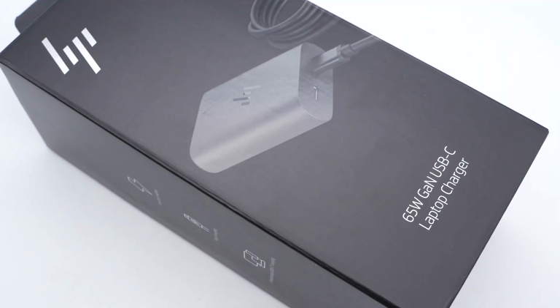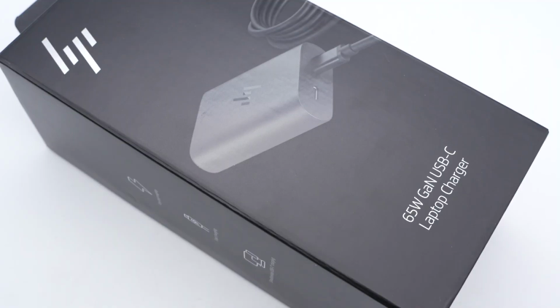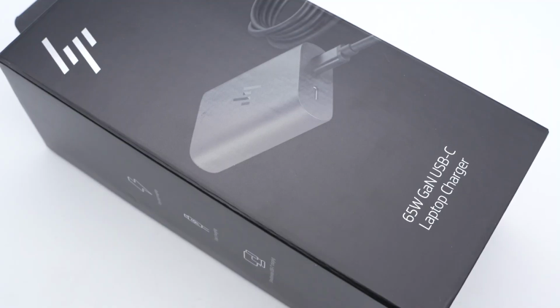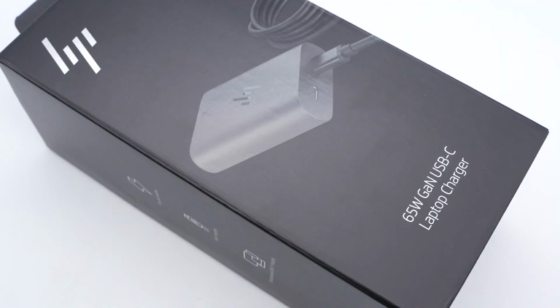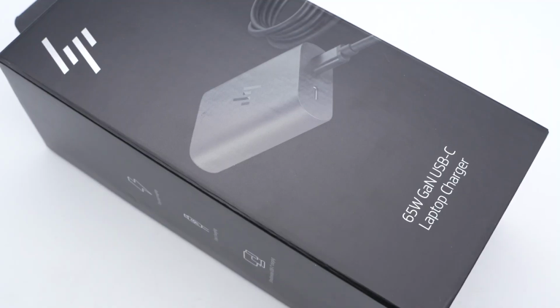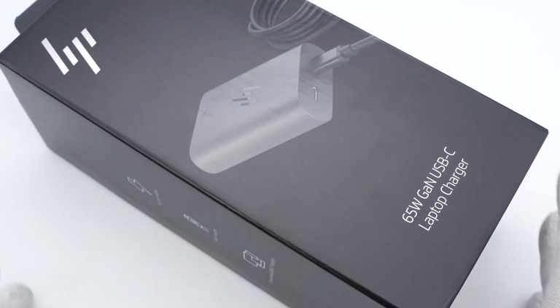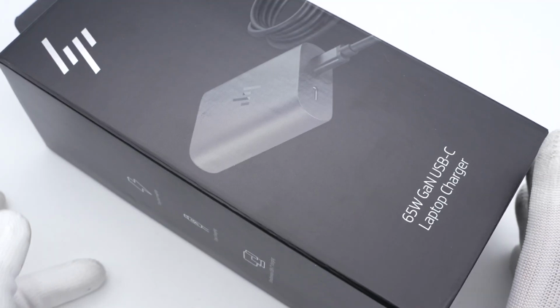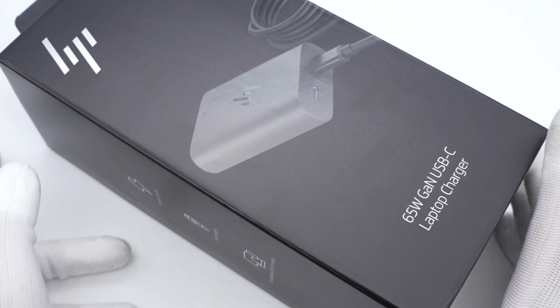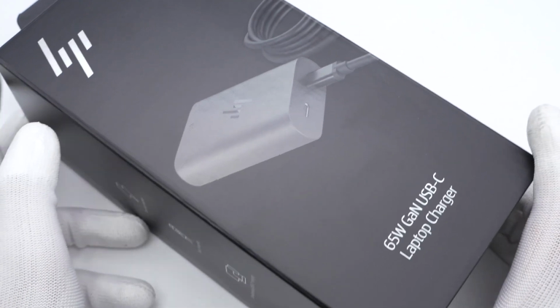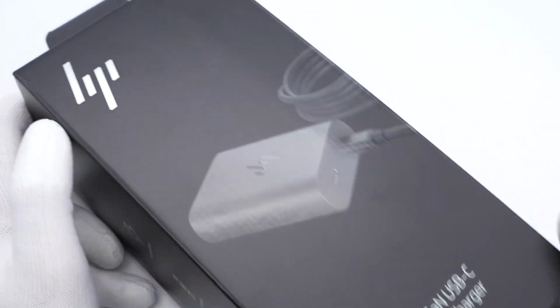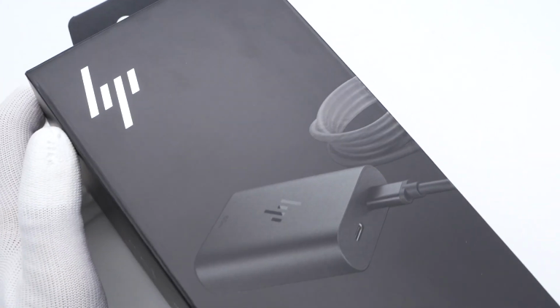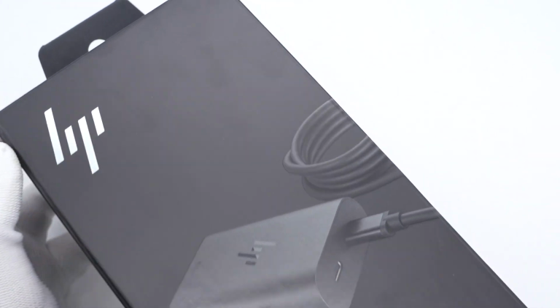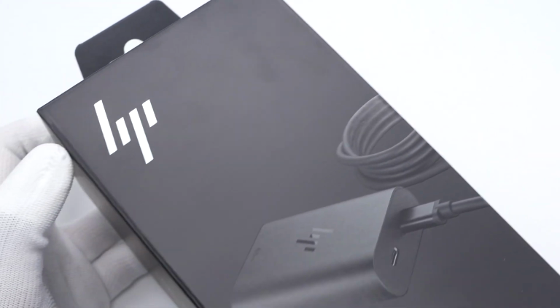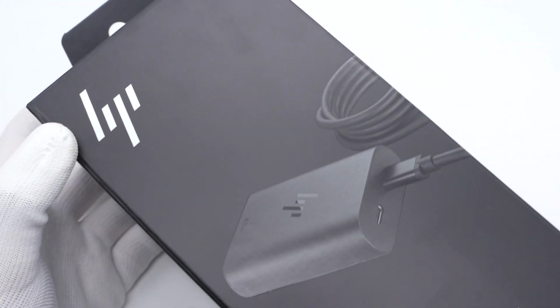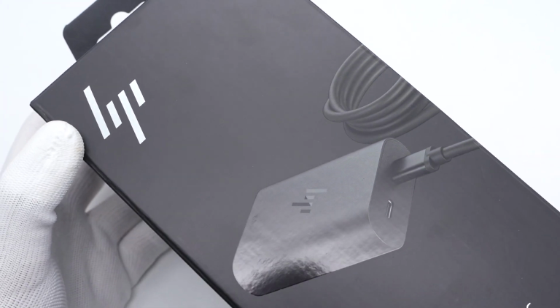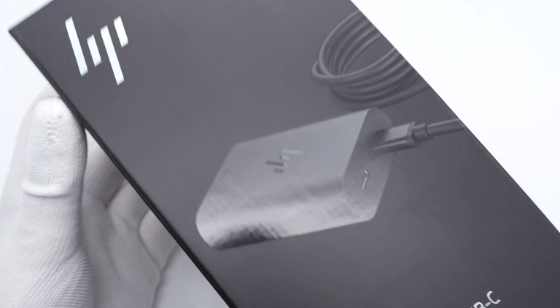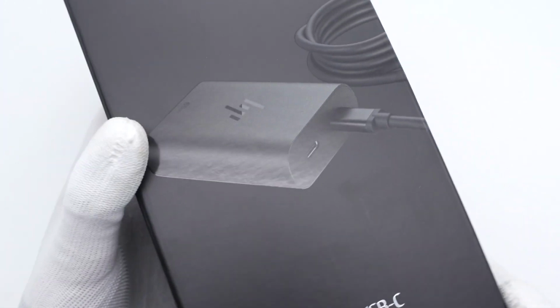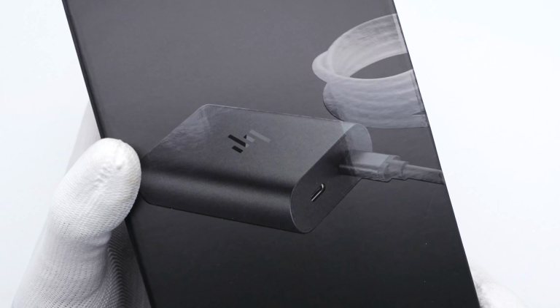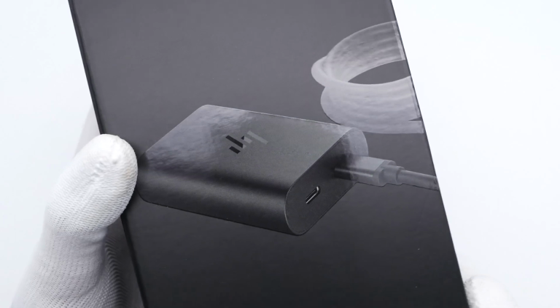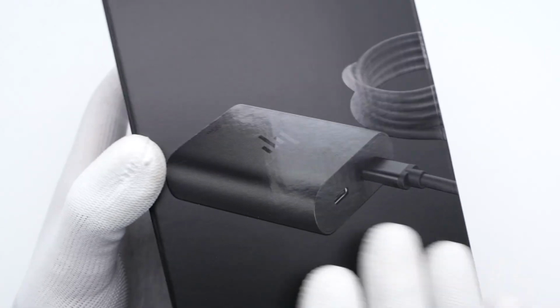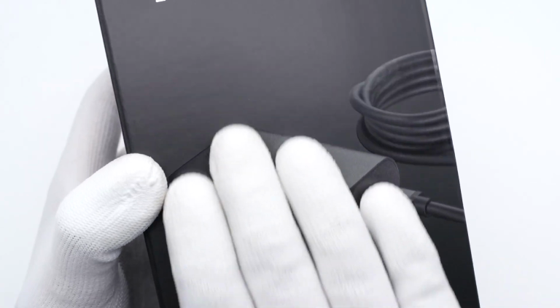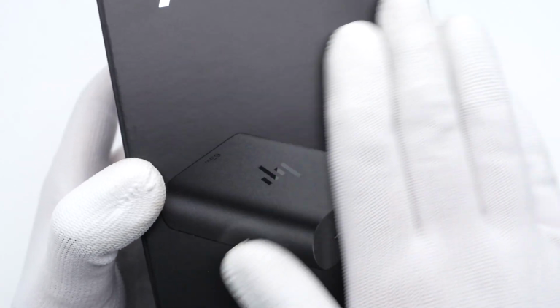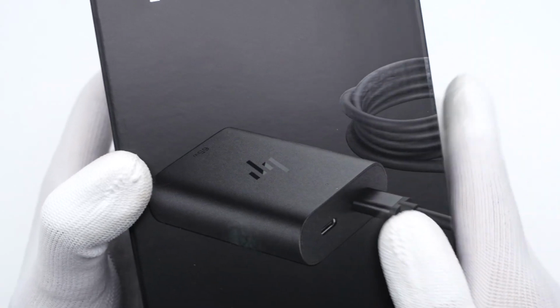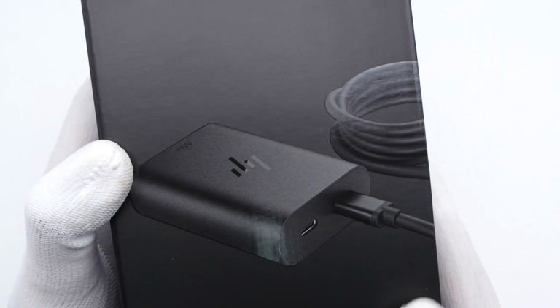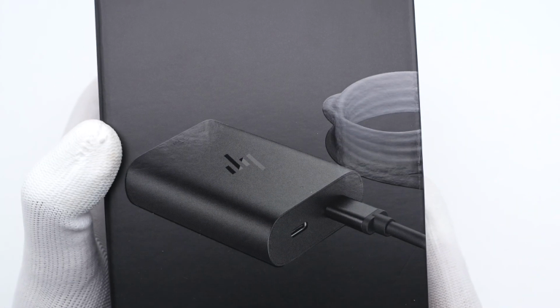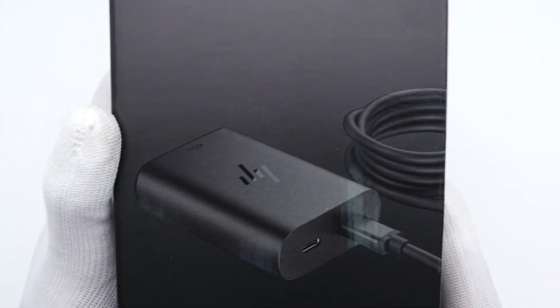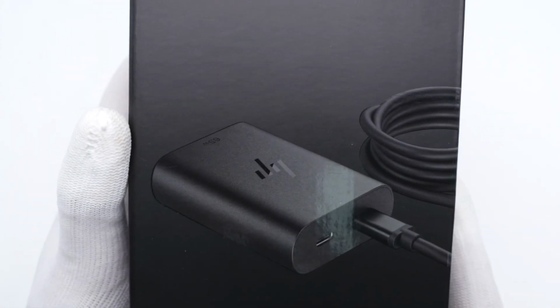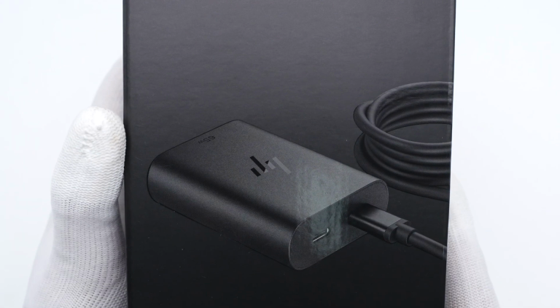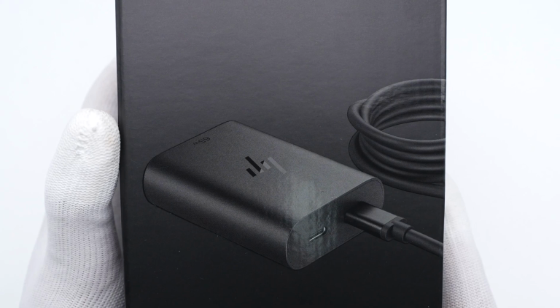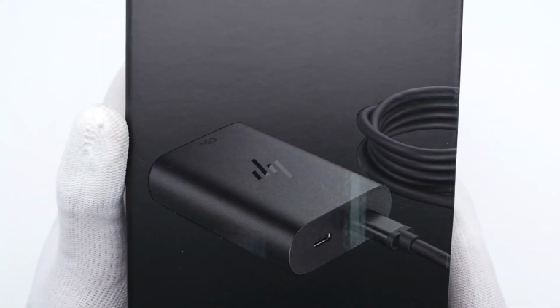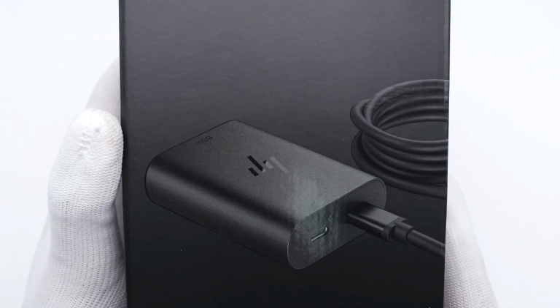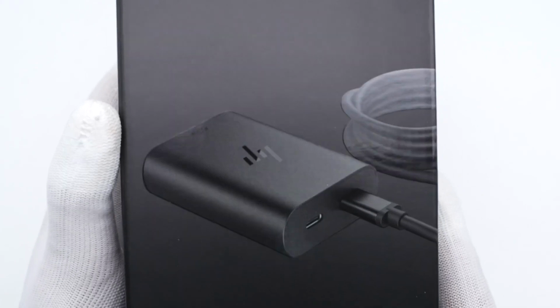Several weeks ago, we took apart a fake HP 65W adaptor. And today, we got another genuine 65W adaptor from HP. It has dual USB-C output ports and adopts GaN components. We're gonna take it apart to see if it's better than the fake one.